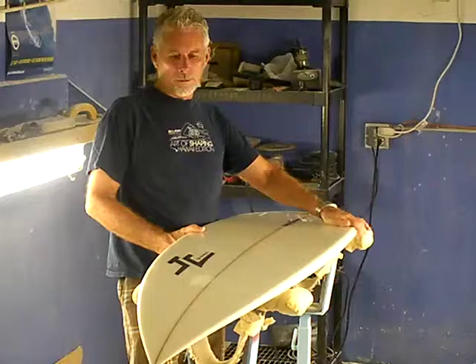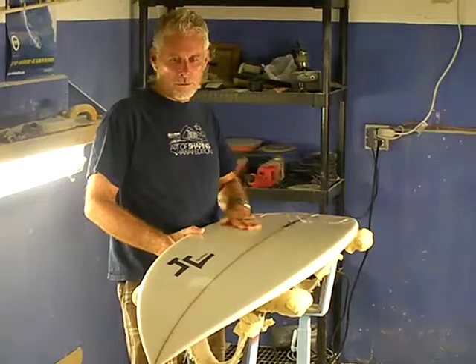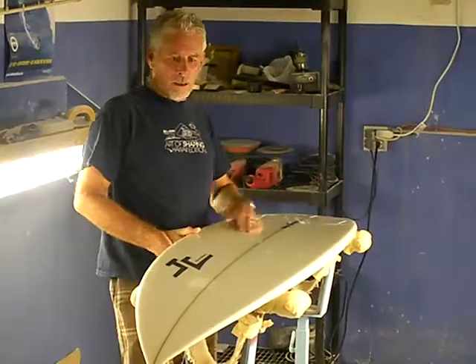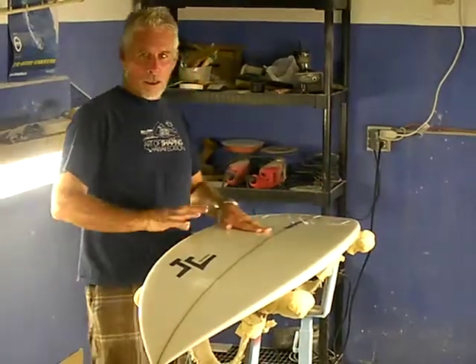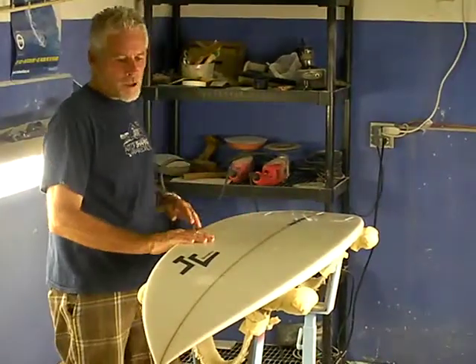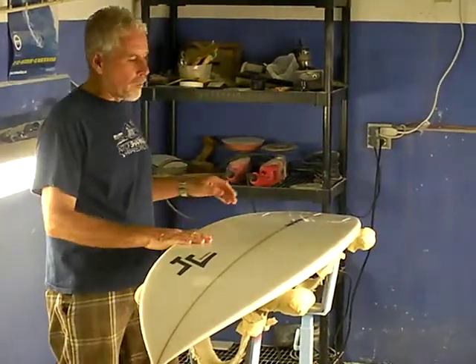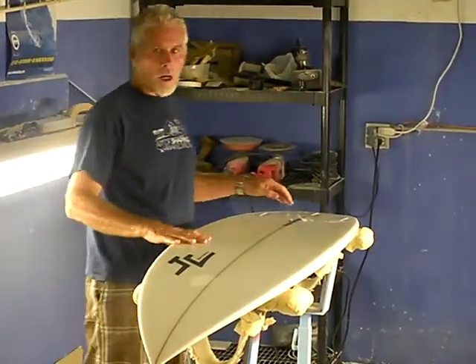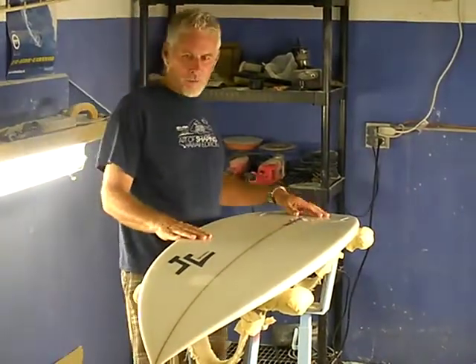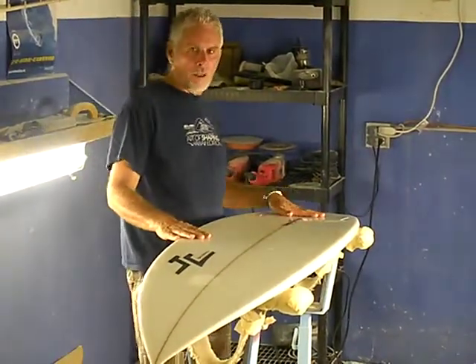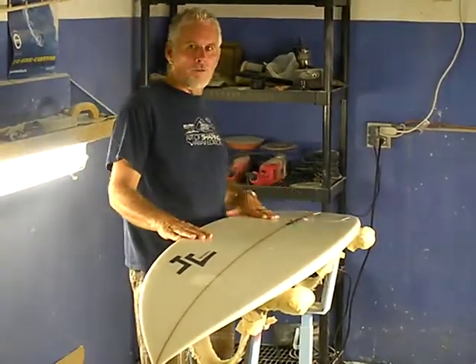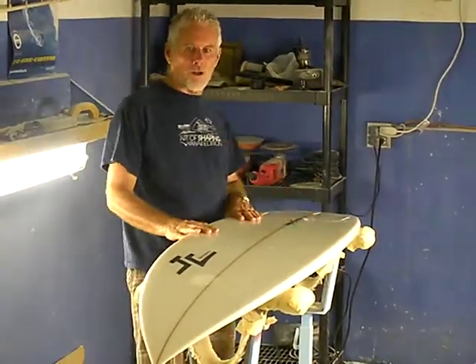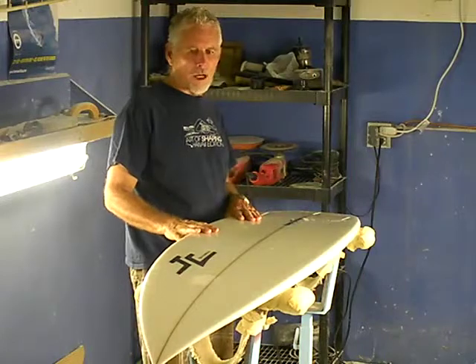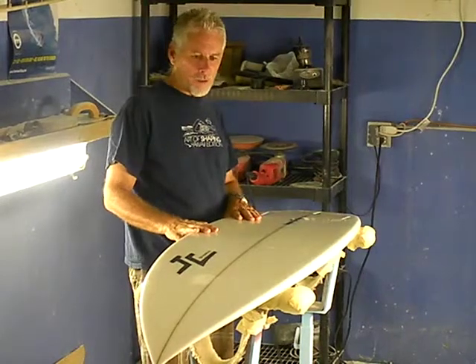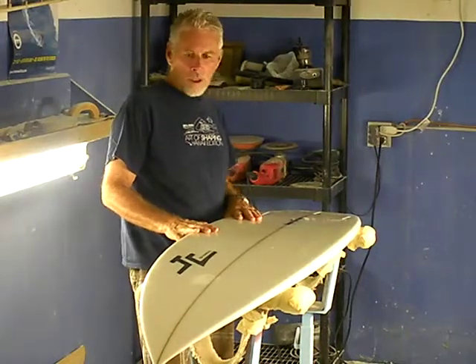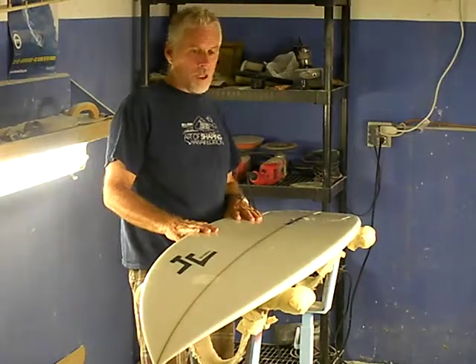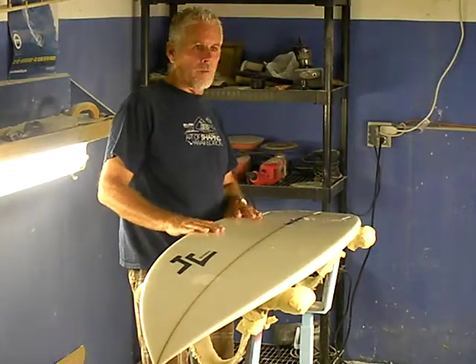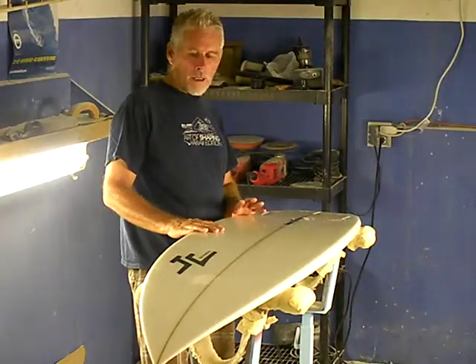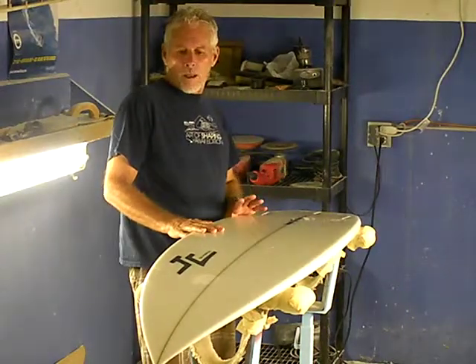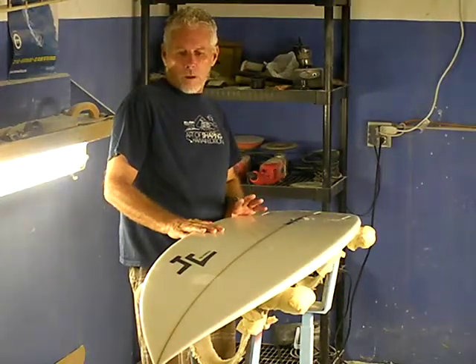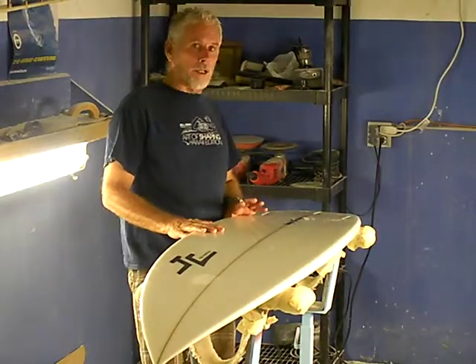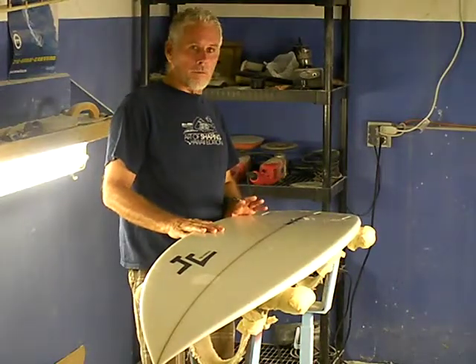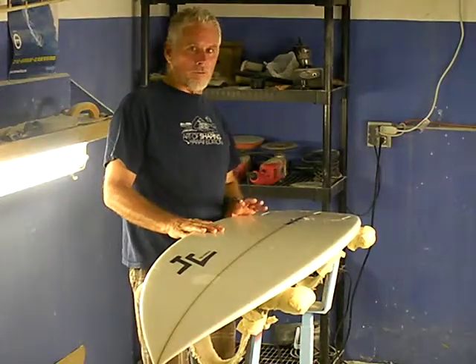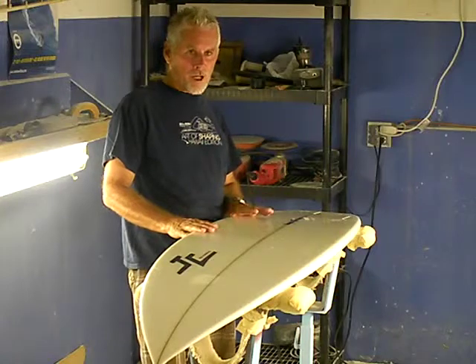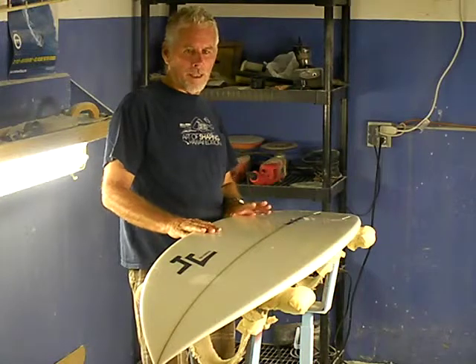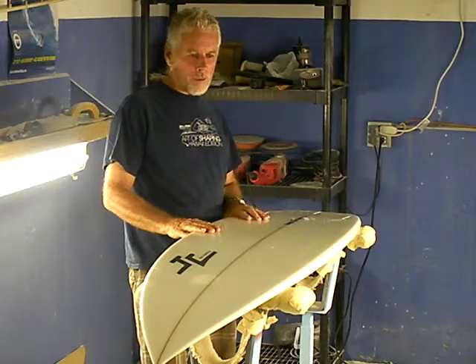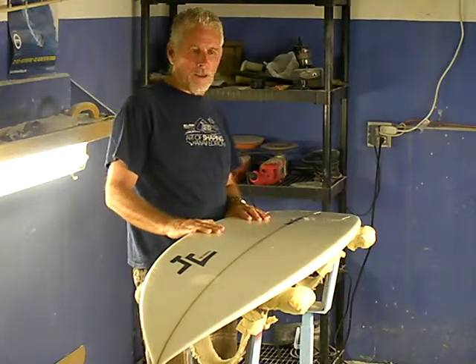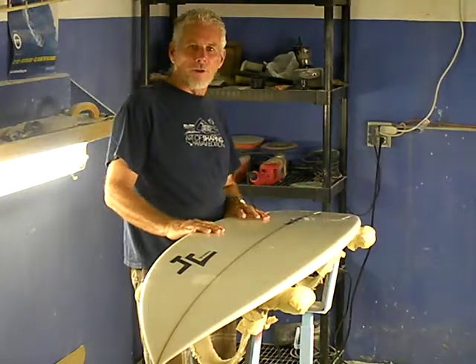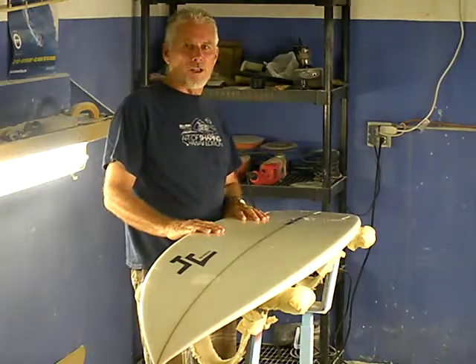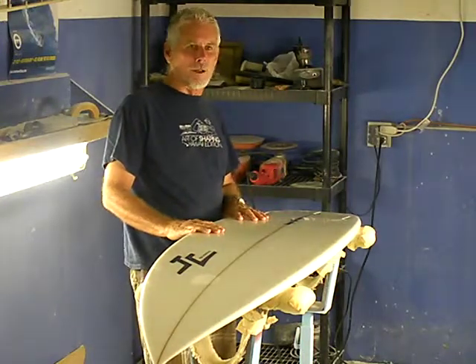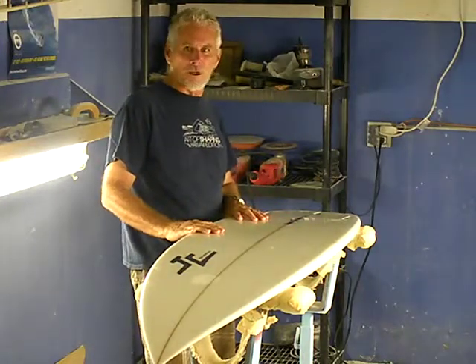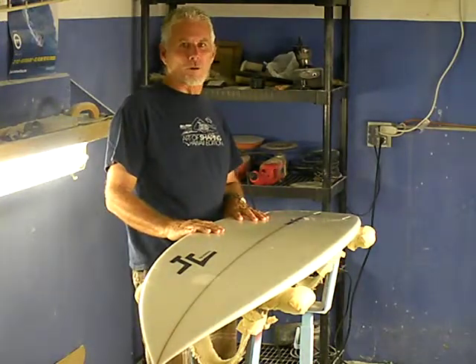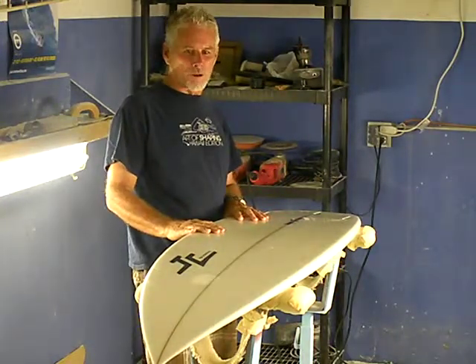This is the RG4, the Rocket Gem 4 — our fourth edition of the Rocket Gems, which came from the Rocket, which came from the Gem. We're looking at about a 15-year period of just full performance boards.